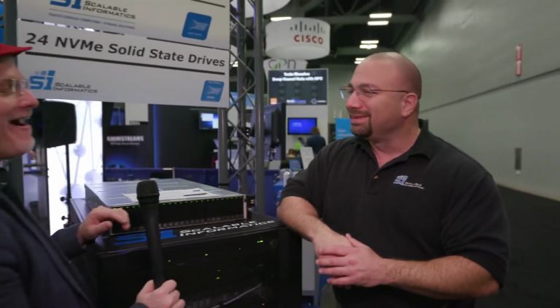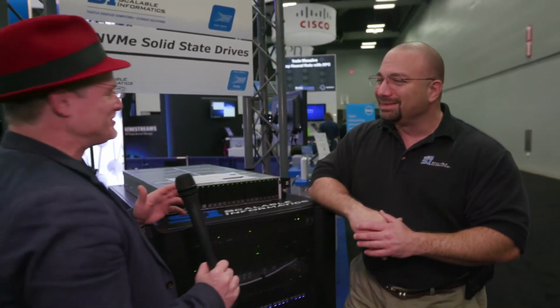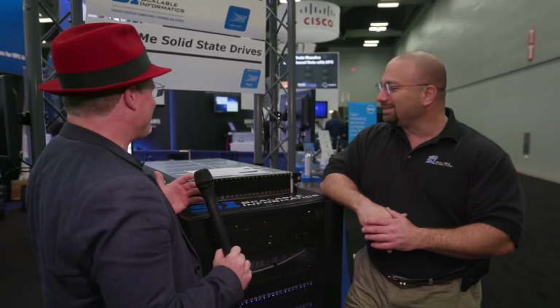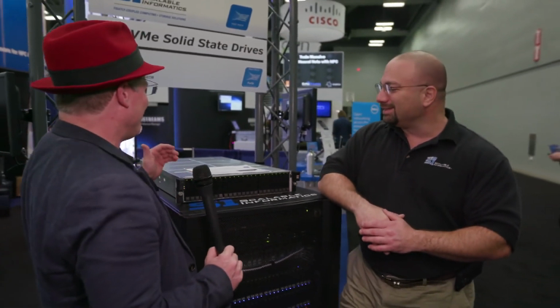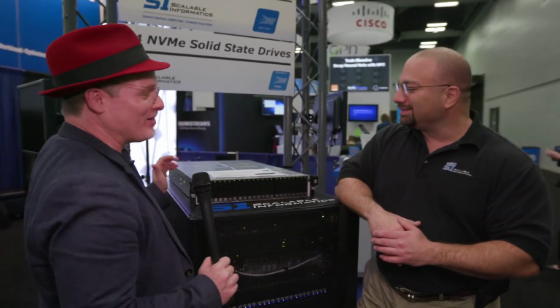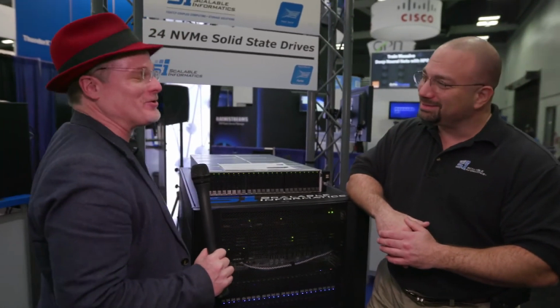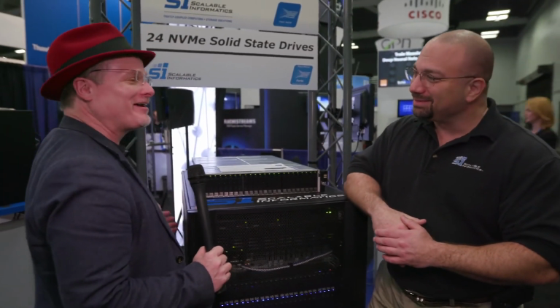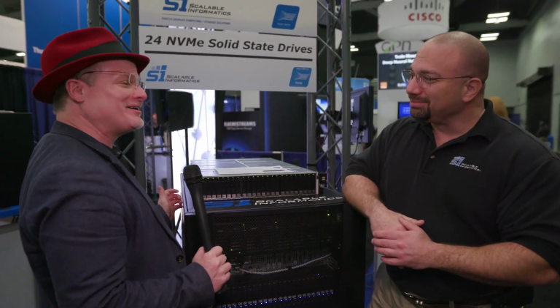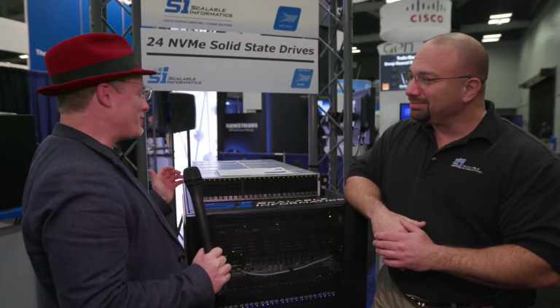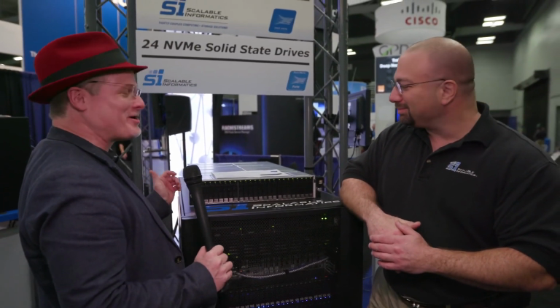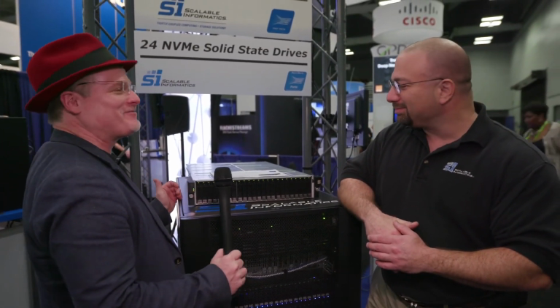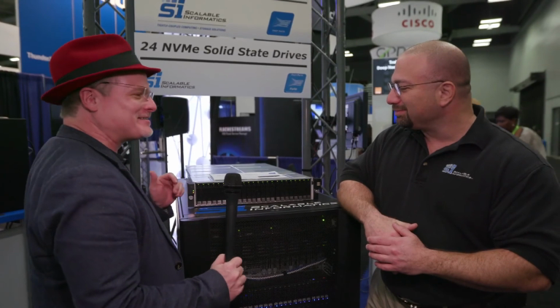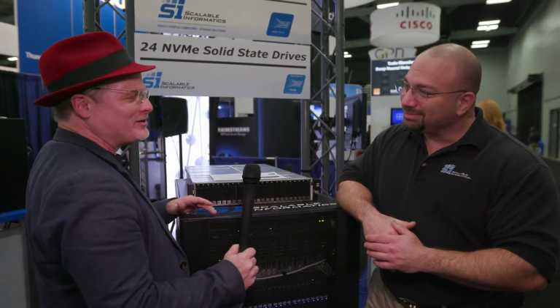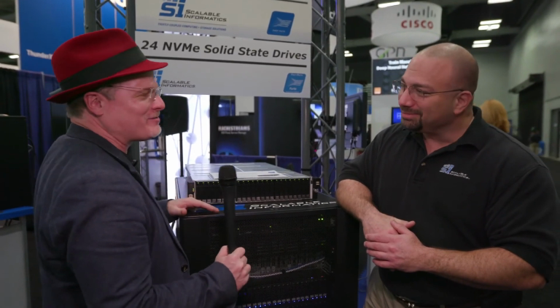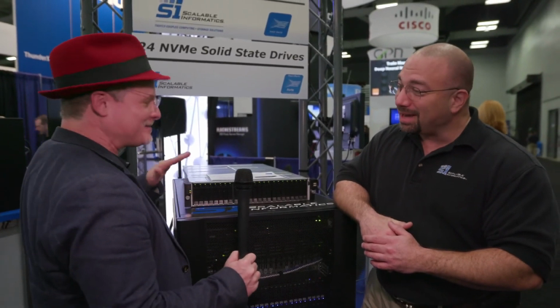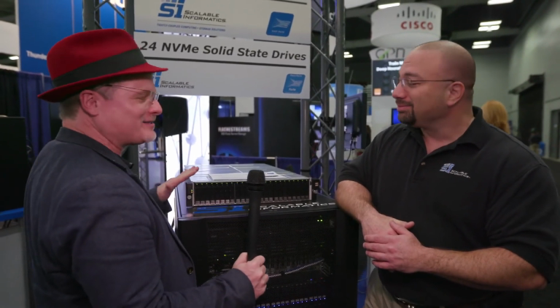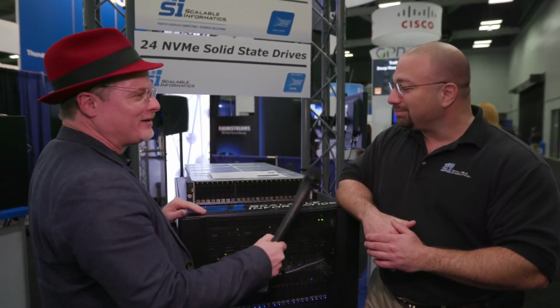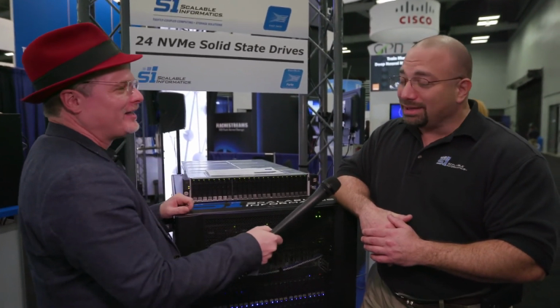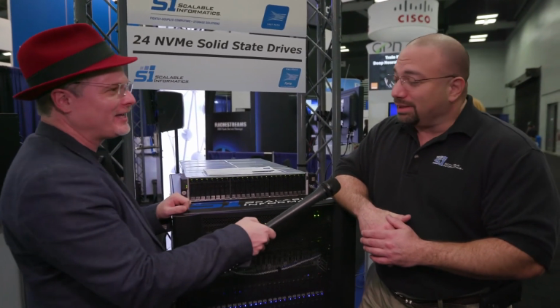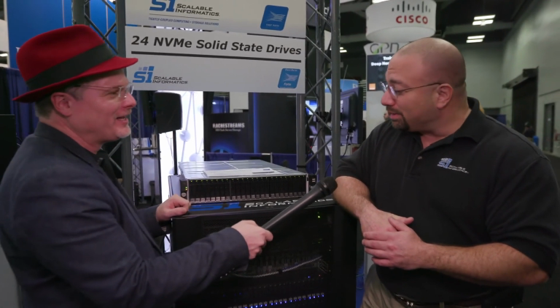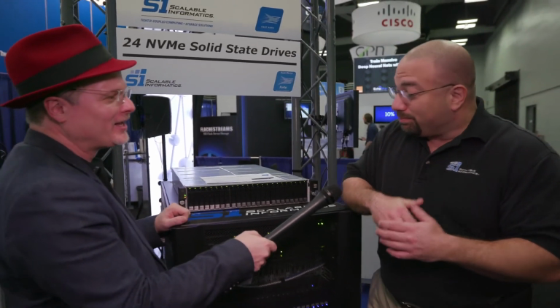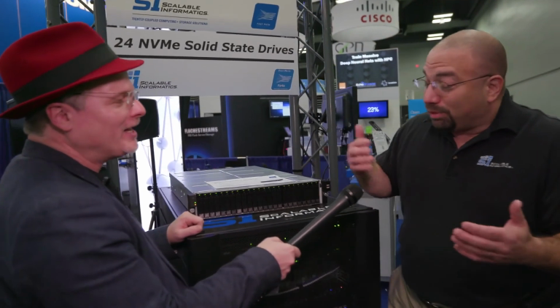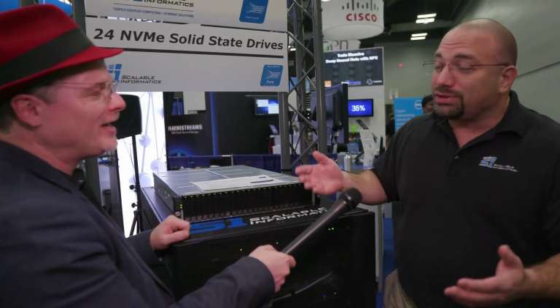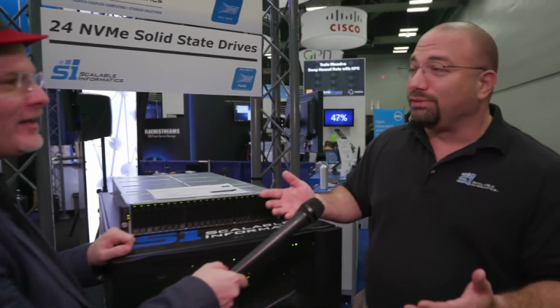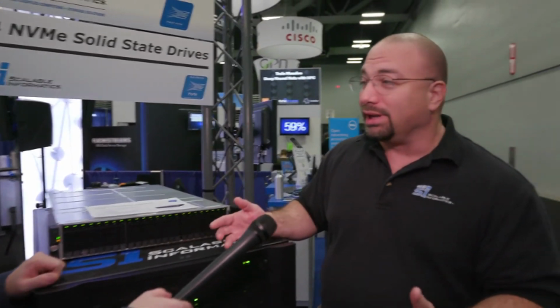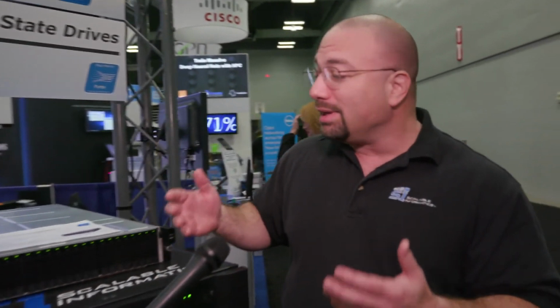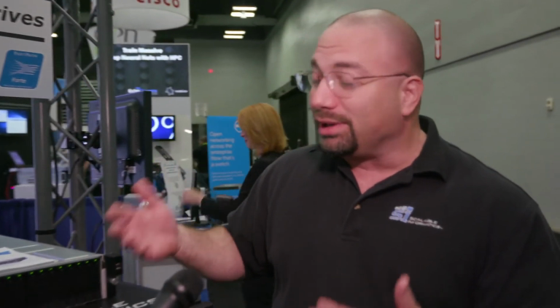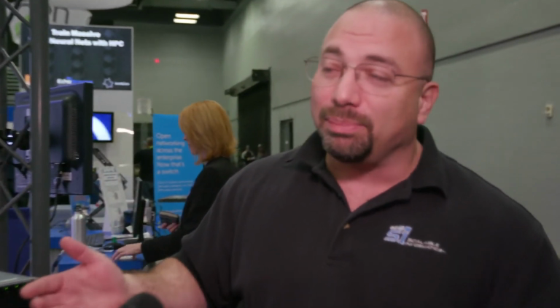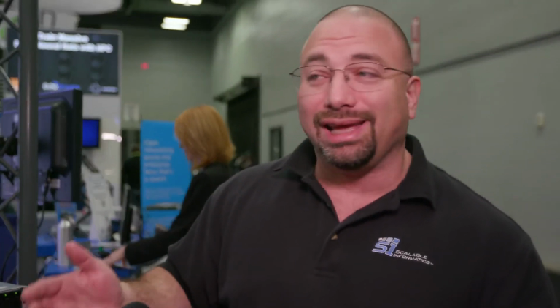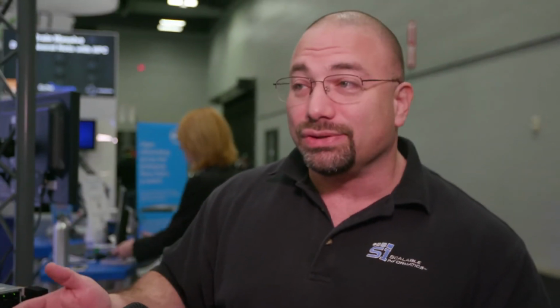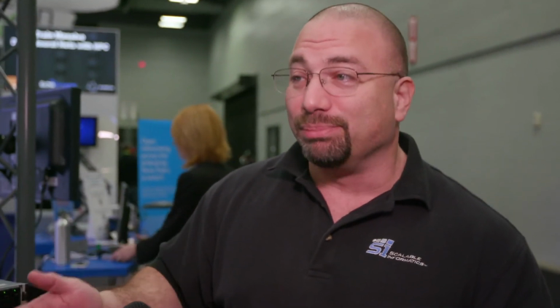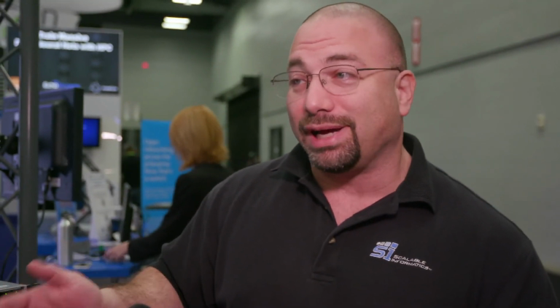All right, Joe, just to wrap up — you call the thing Forte. What do you mean by Forte? Isn't that kind of what you guys are about? Is this kind of speed? Exactly. Performance is our Forte. As we like to tell people, it is simply faster.